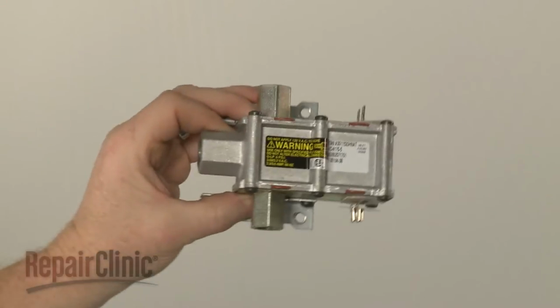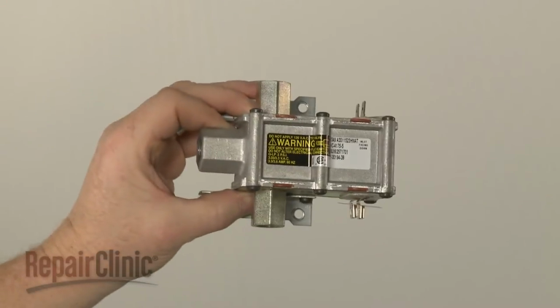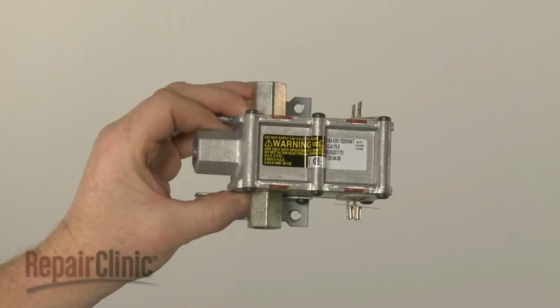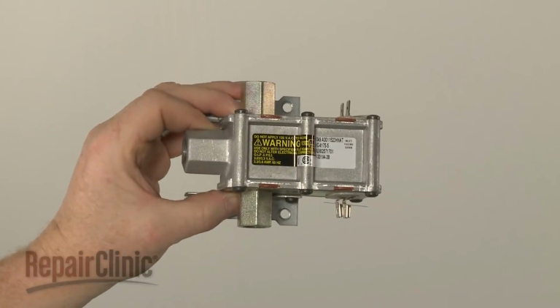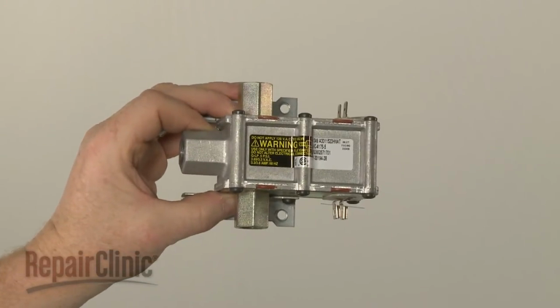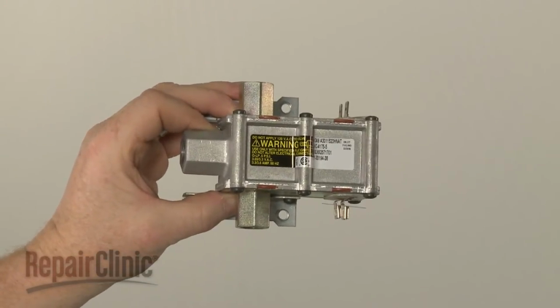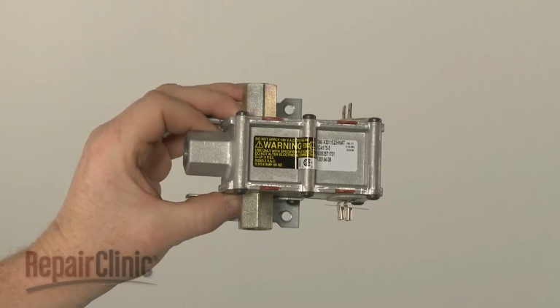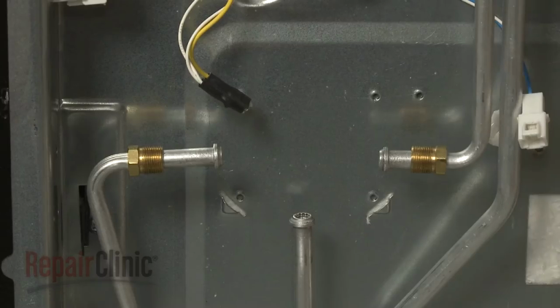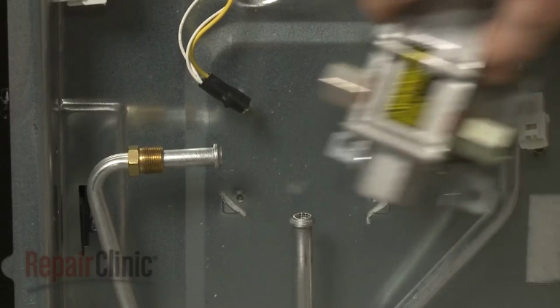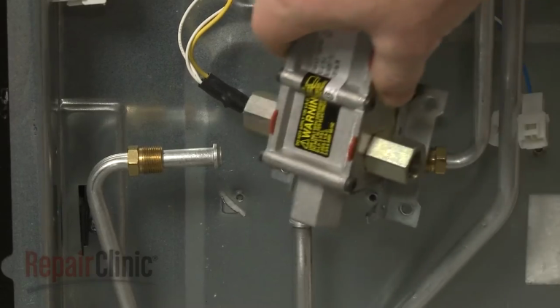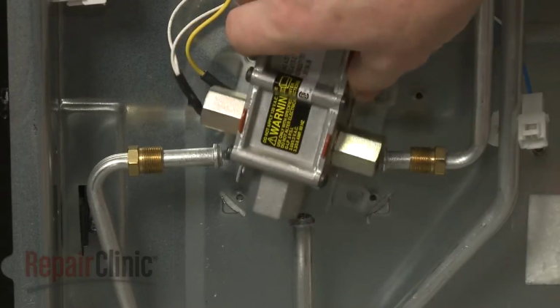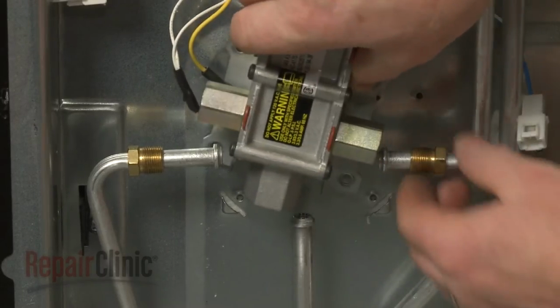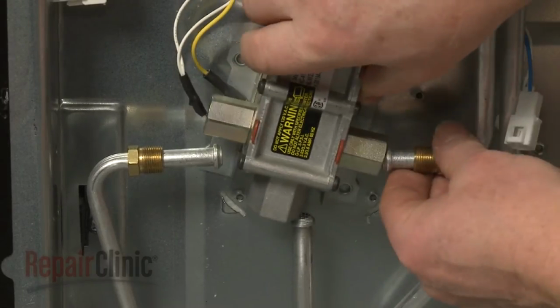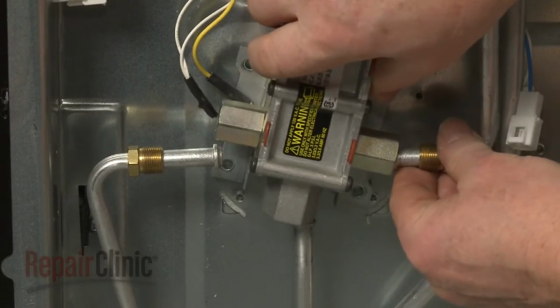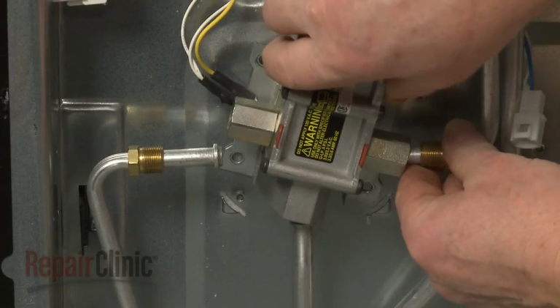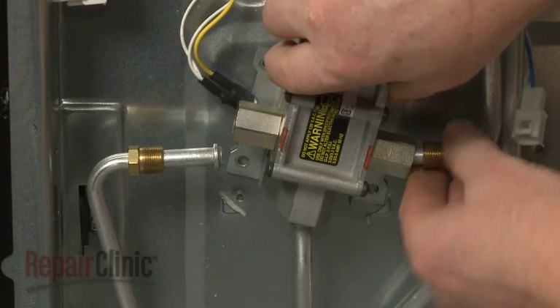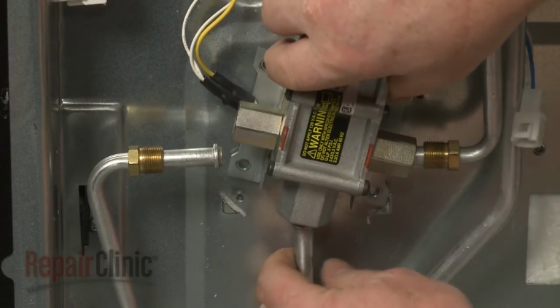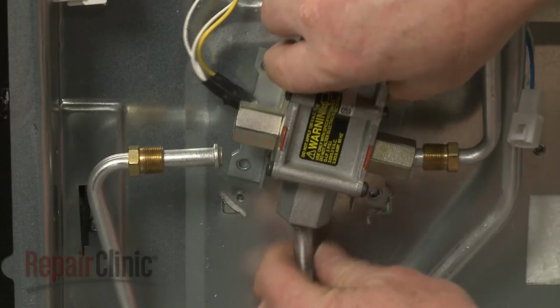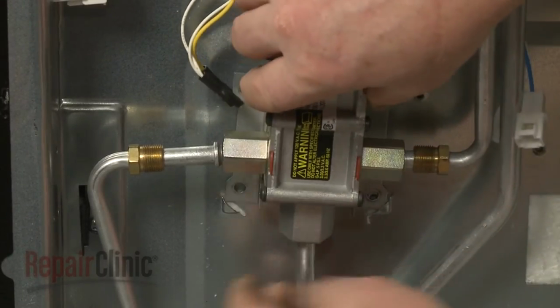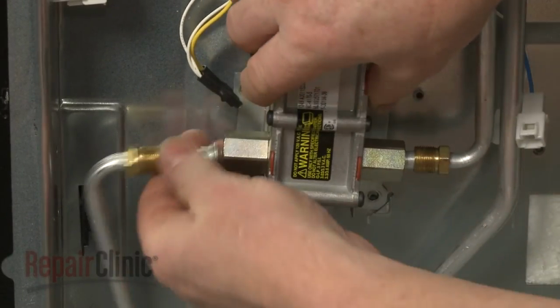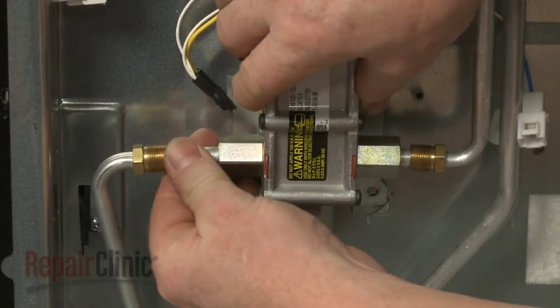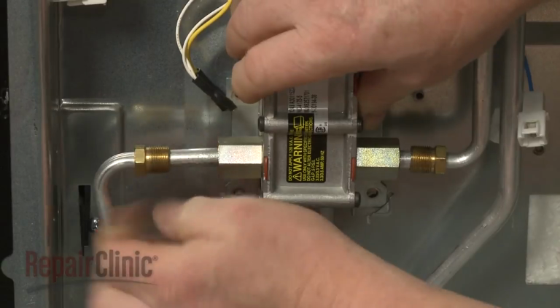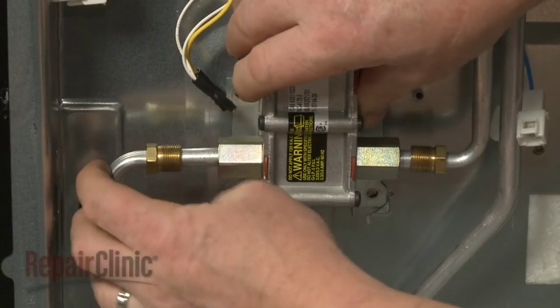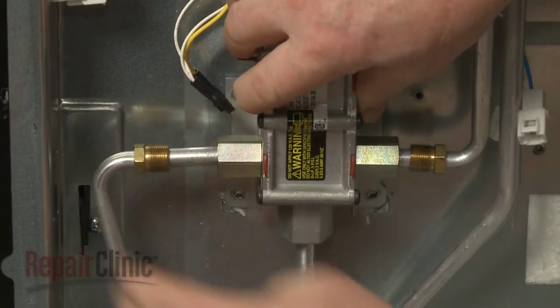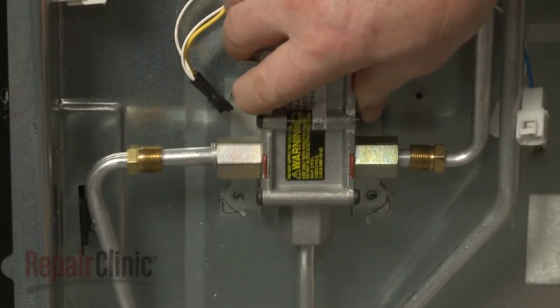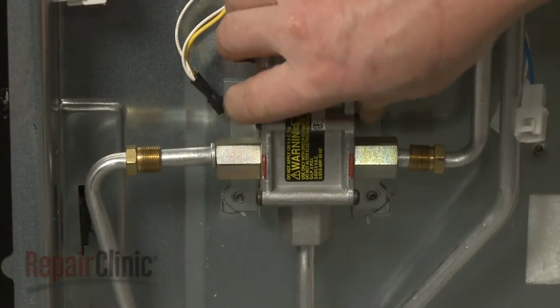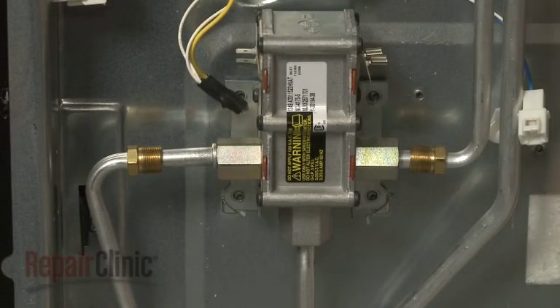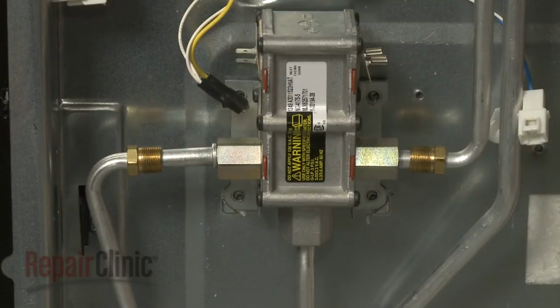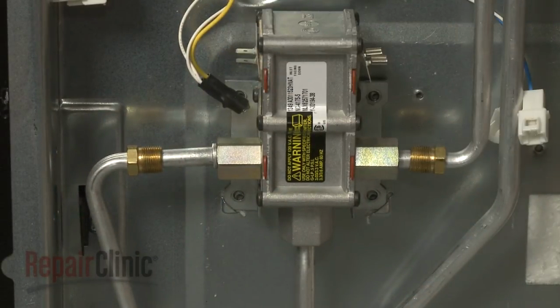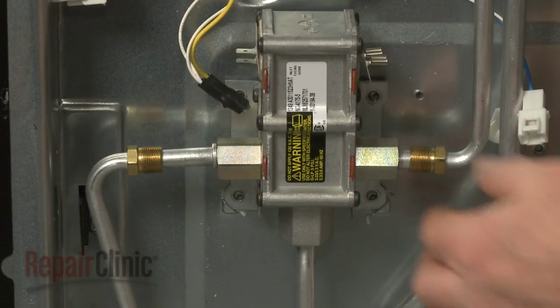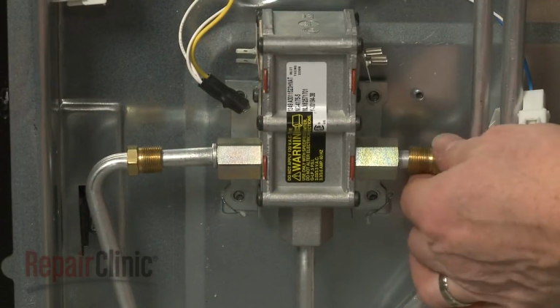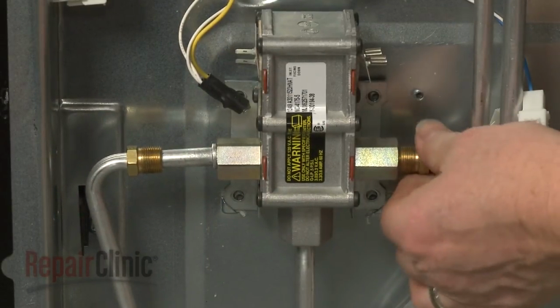Install the new oven safety valve by inserting the gas supply tubes into the valve as you position the valve on the mounting tabs. Next, thread the nuts on loosely.